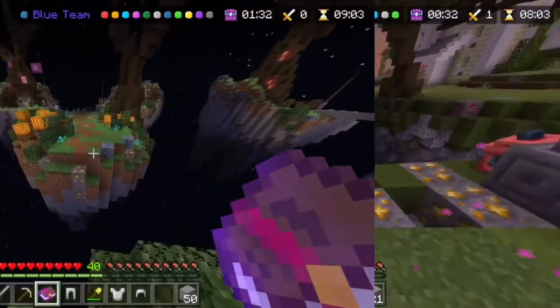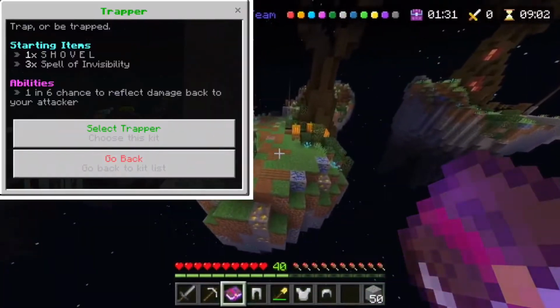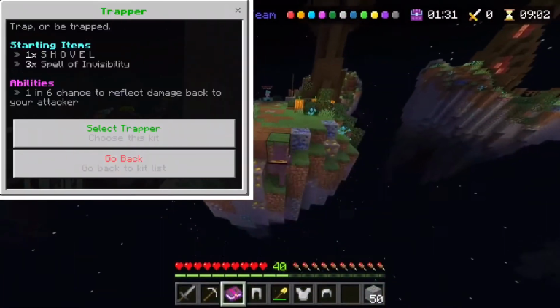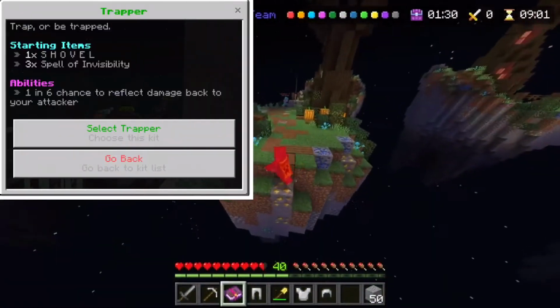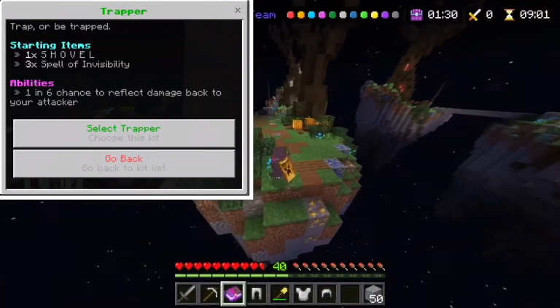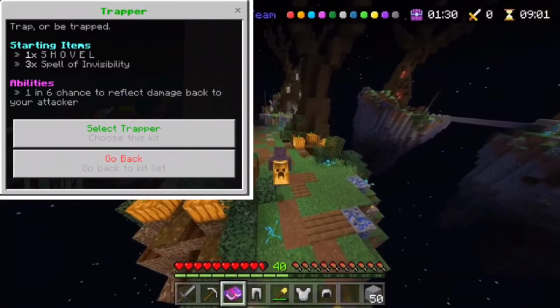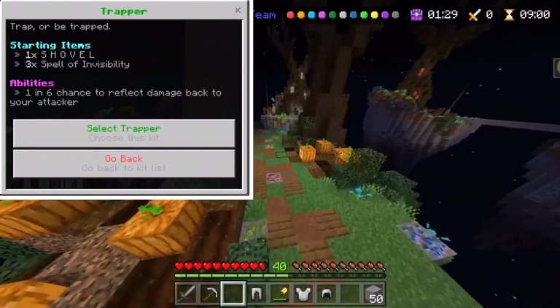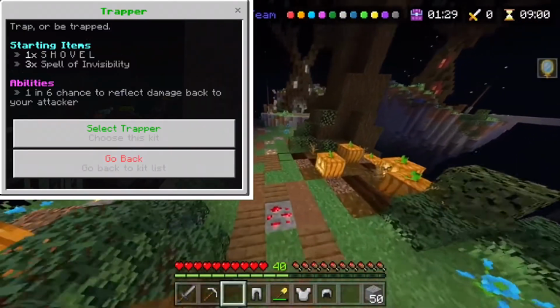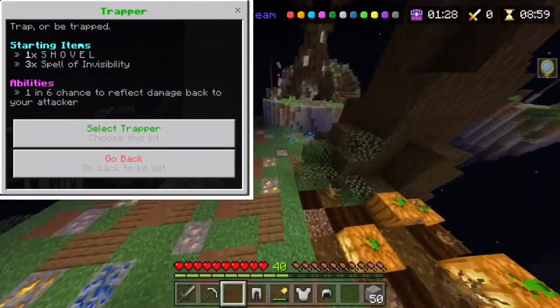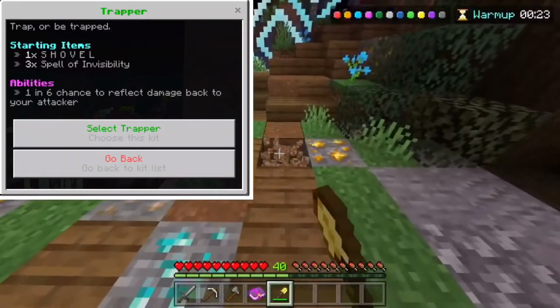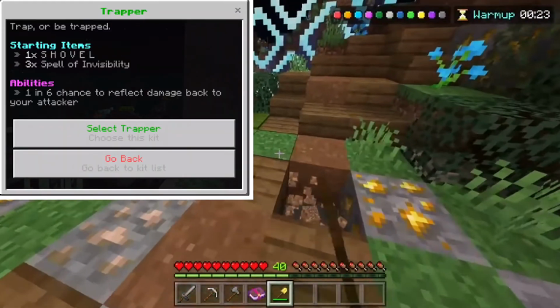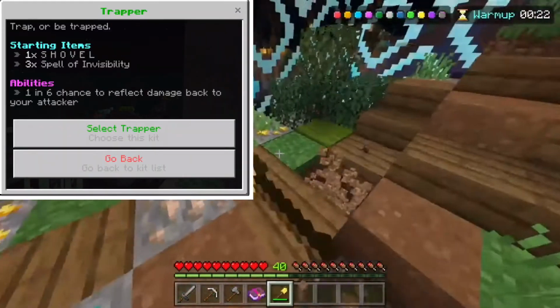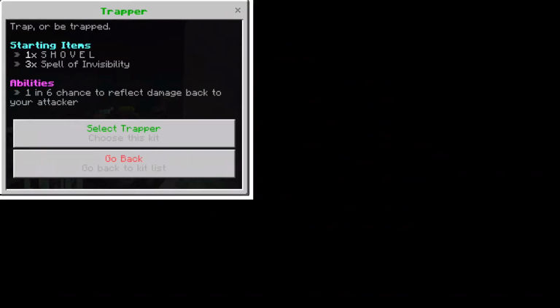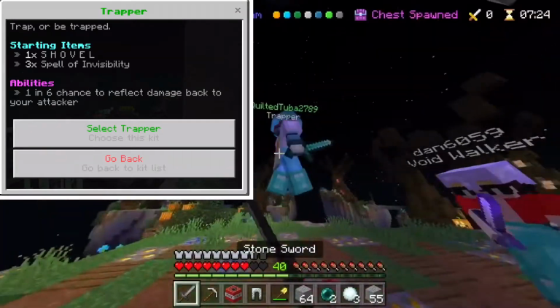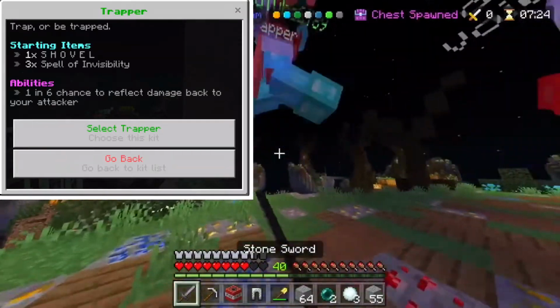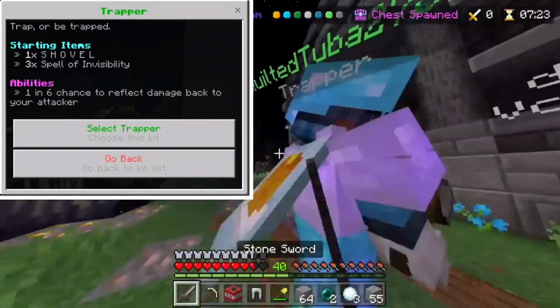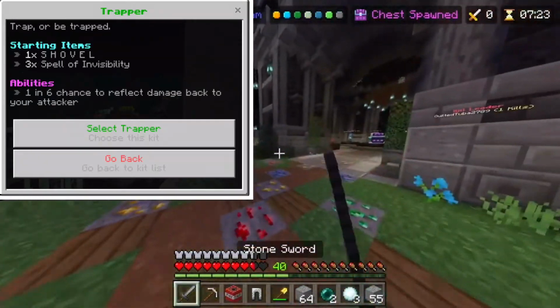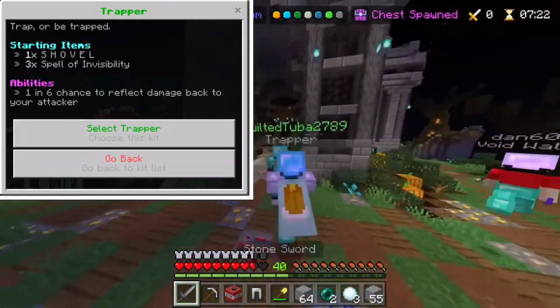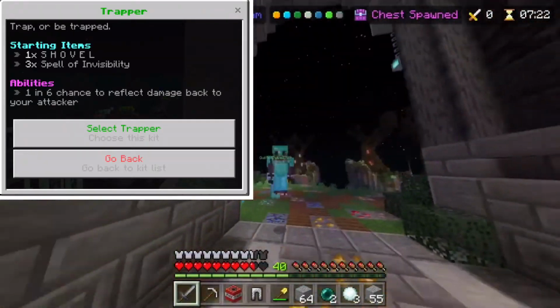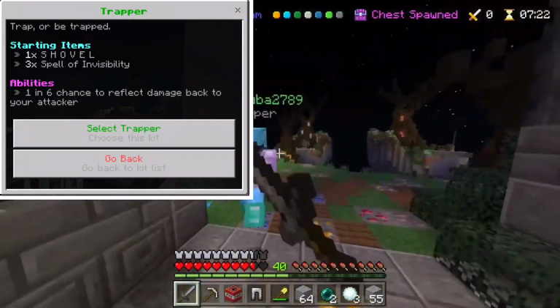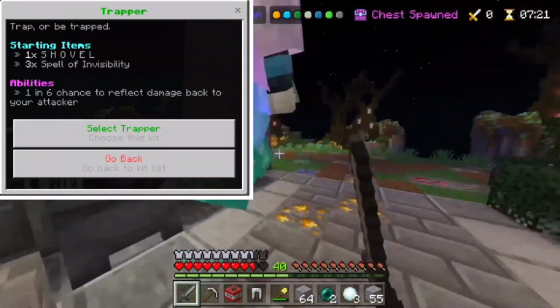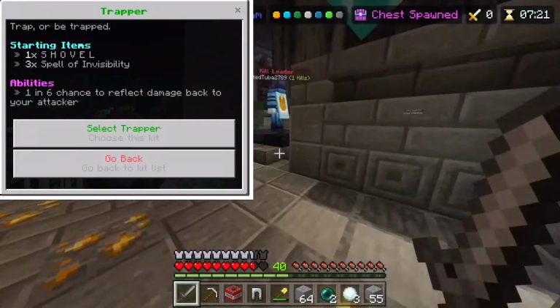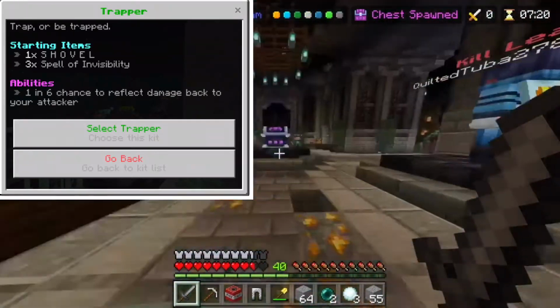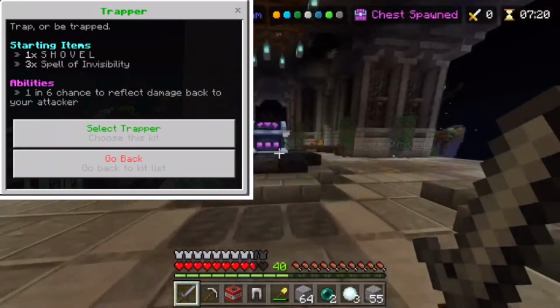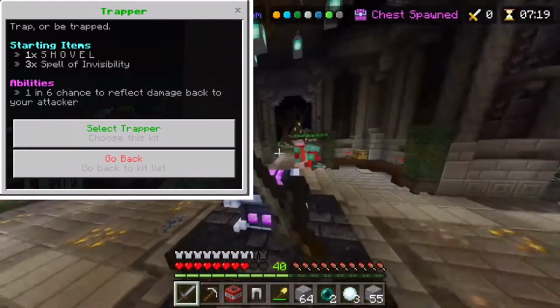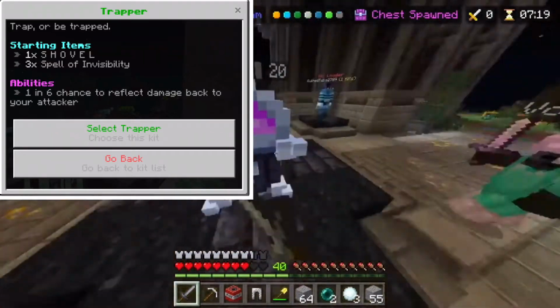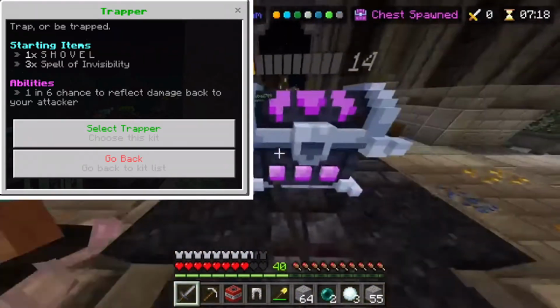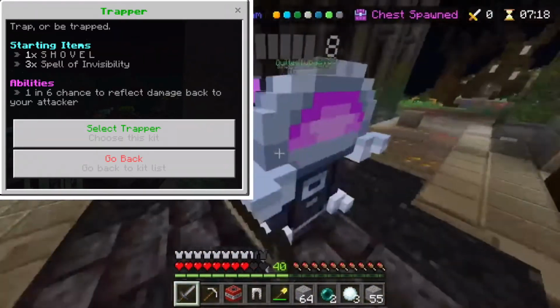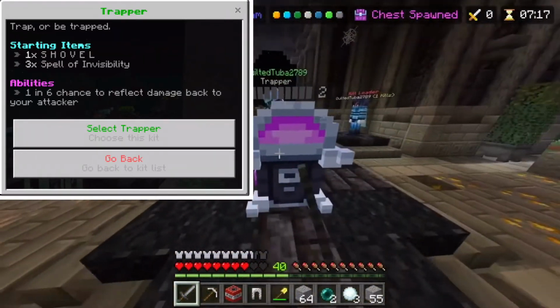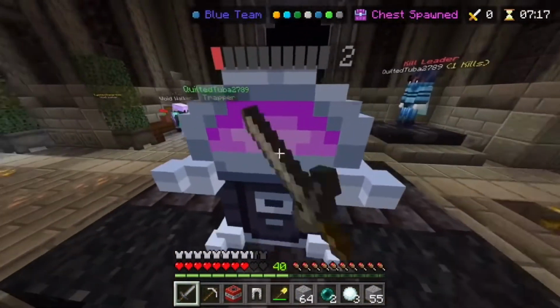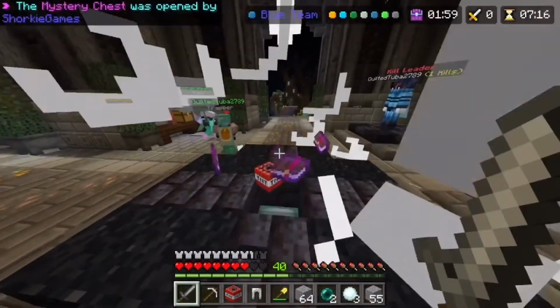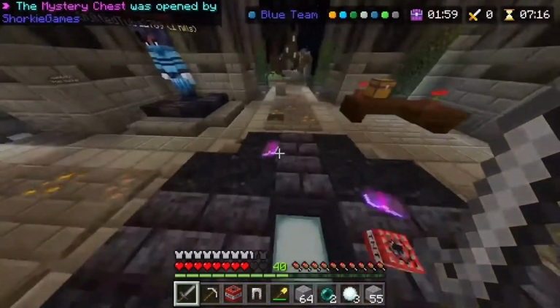After that there is the Trapper. This kit gives you a spell of invisibility, a golden shovel, and a cool perk where there is a 1 in 6 chance that 50% of damage dealt to you is deflected back to your attacker.